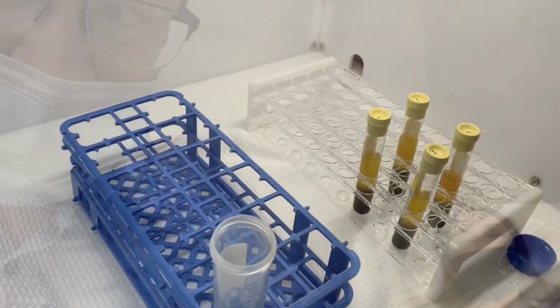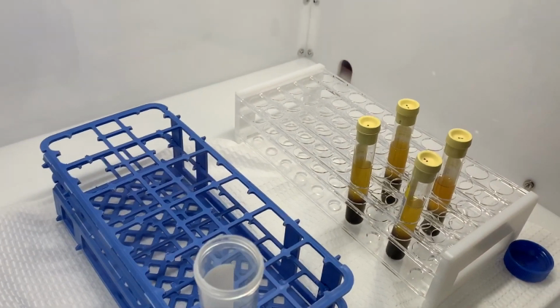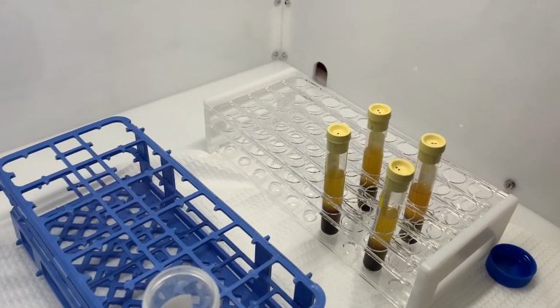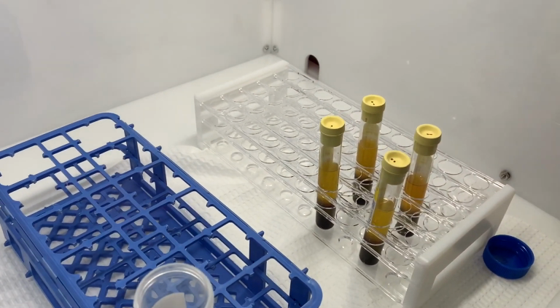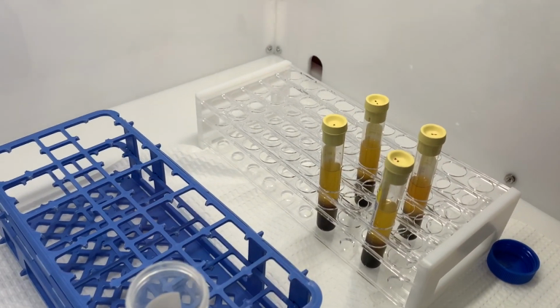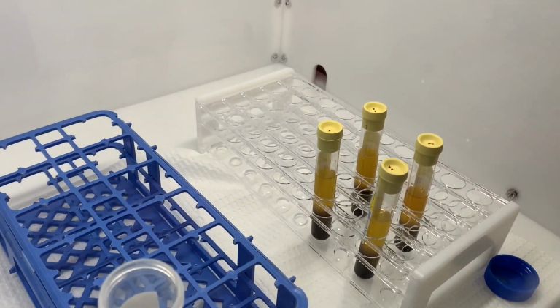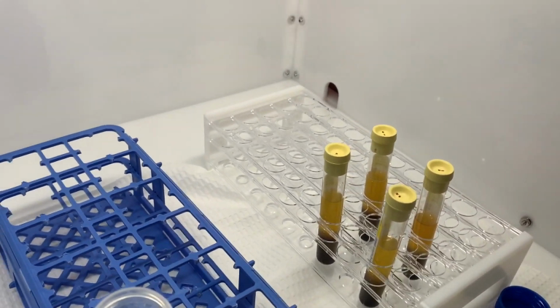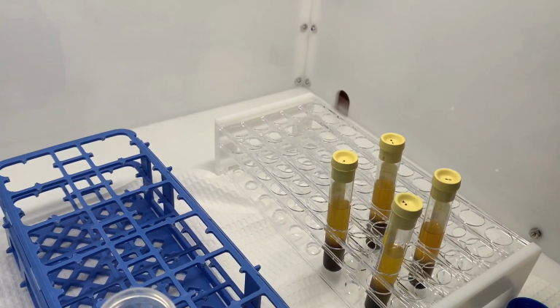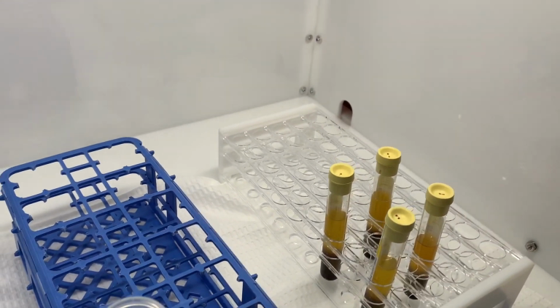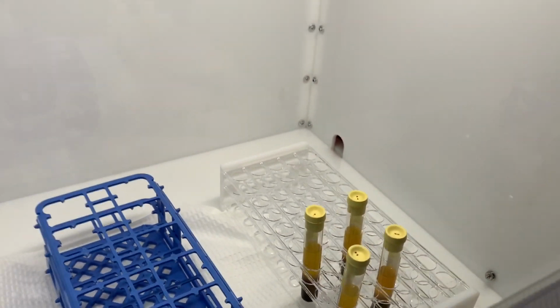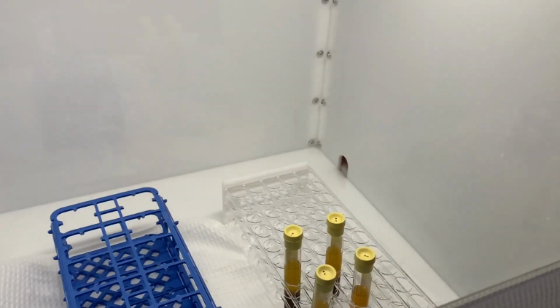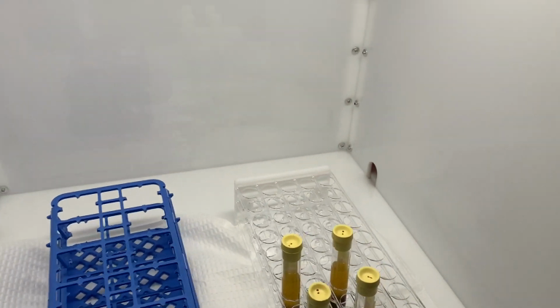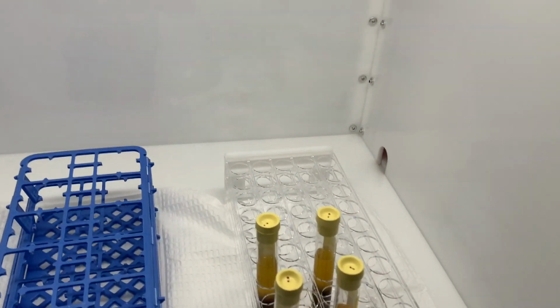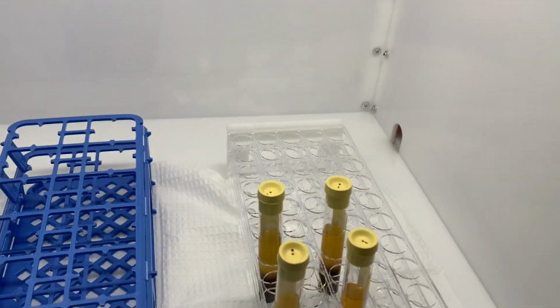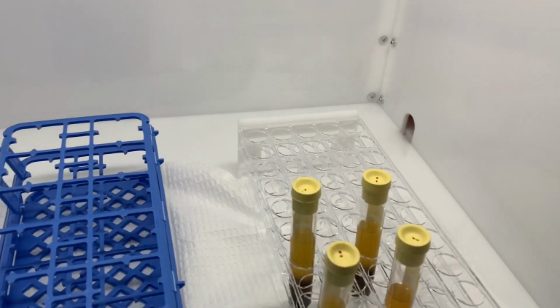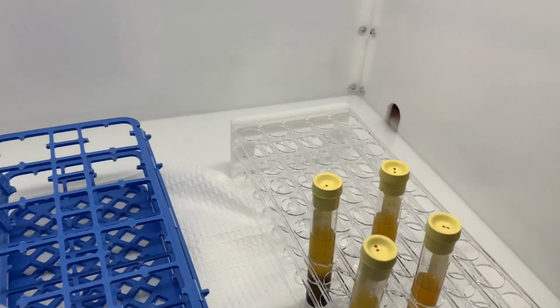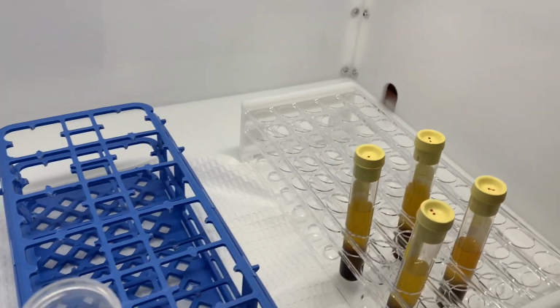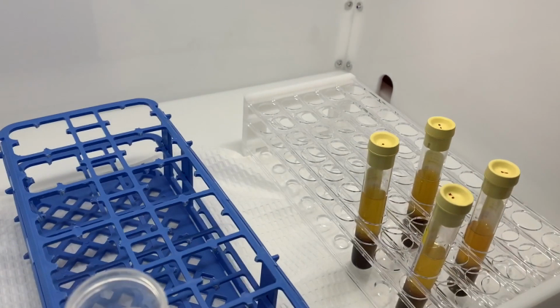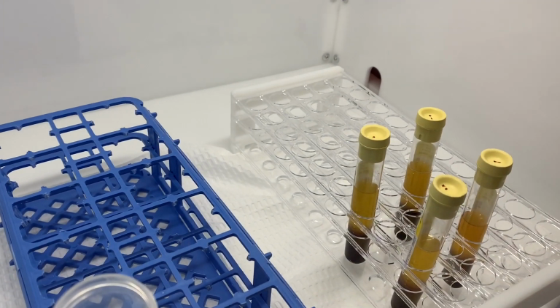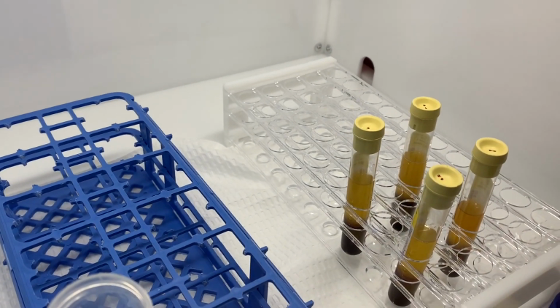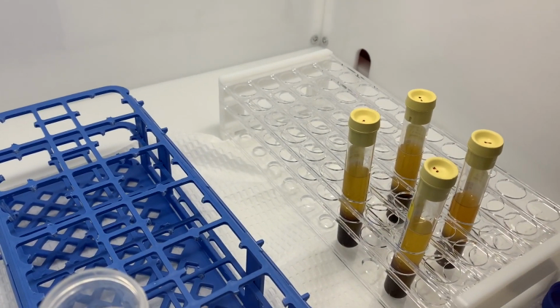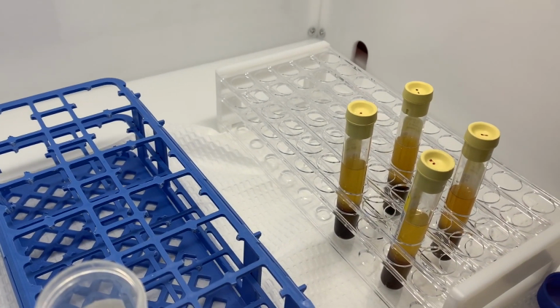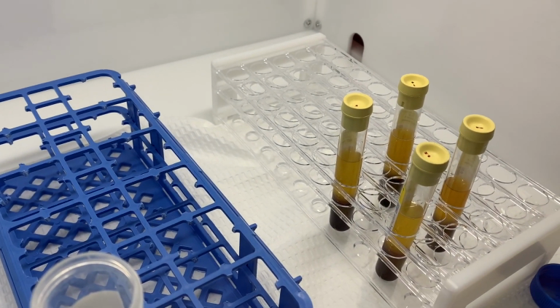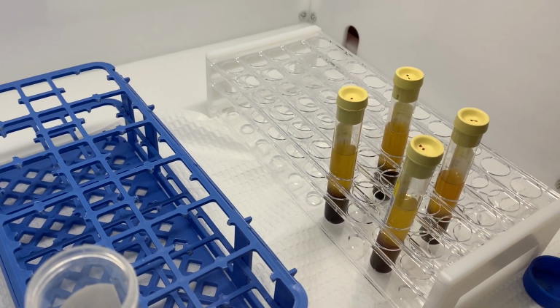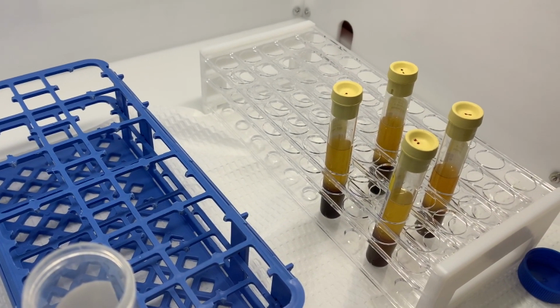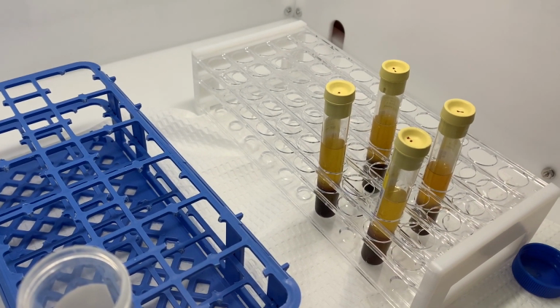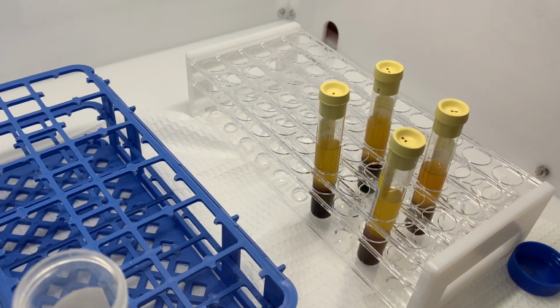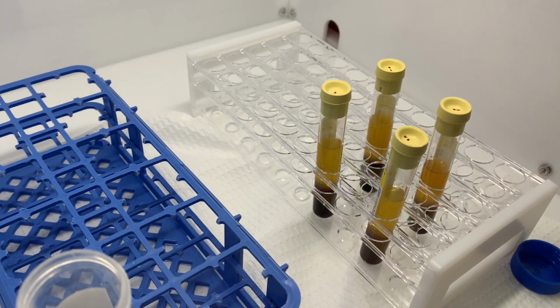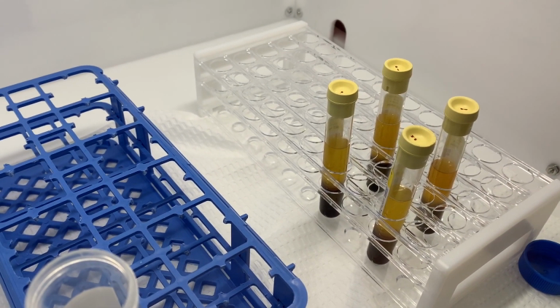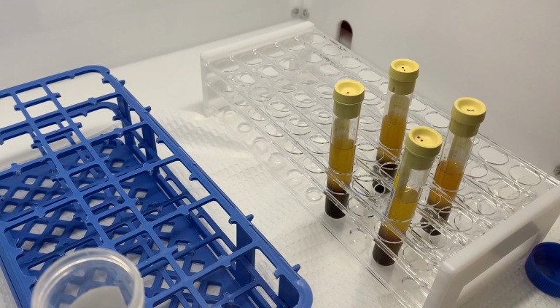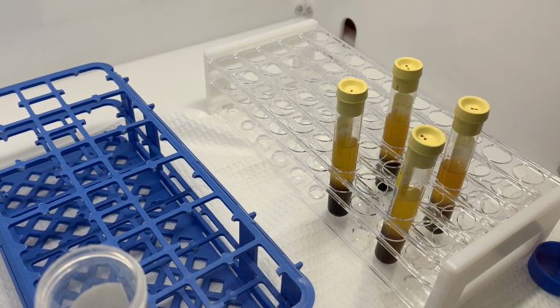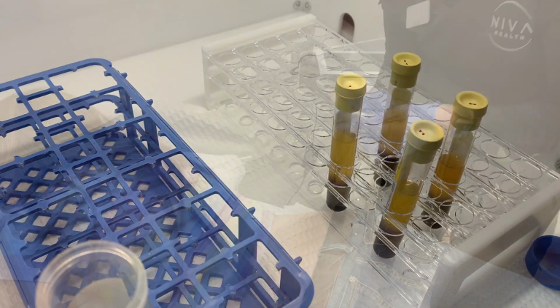The blood has been spun and it's now separated. You see the gold stuff at the top — those are all the platelets, the healing chemicals. And then at the bottom are all the cells that we're going to discard.